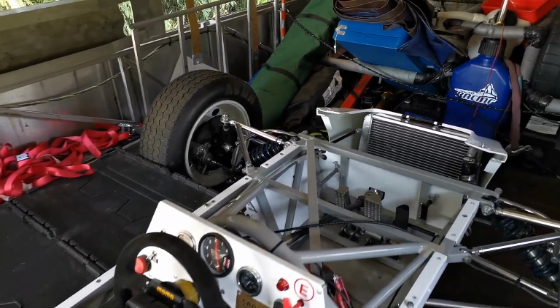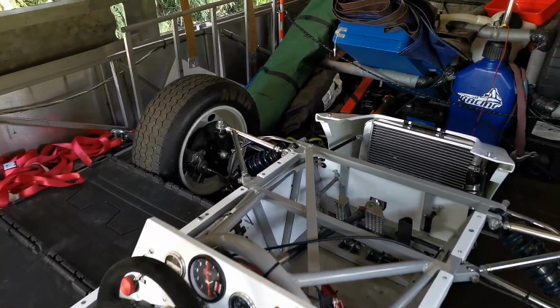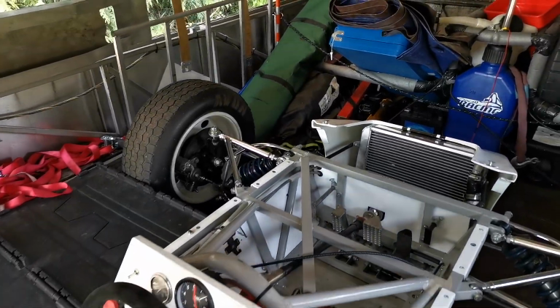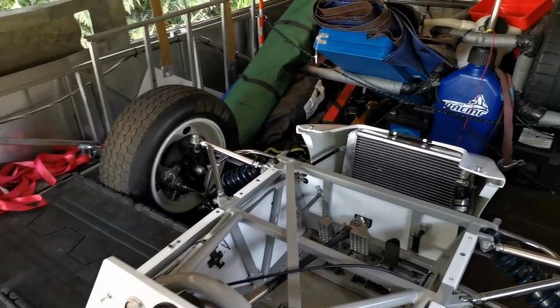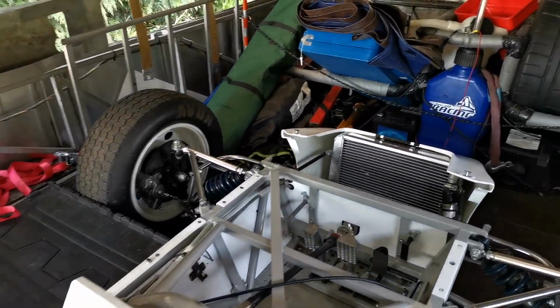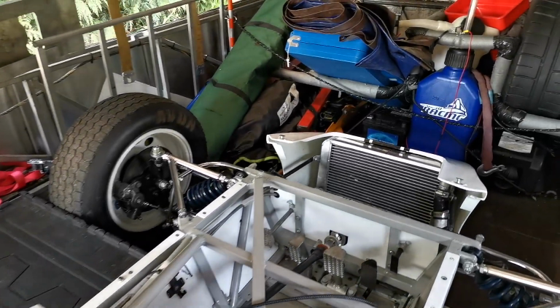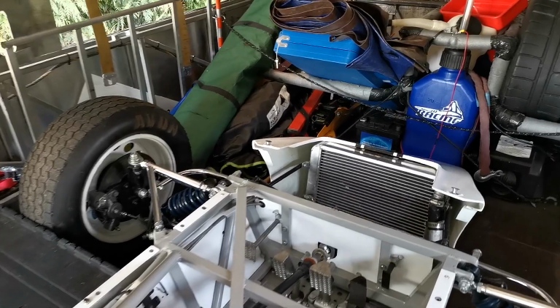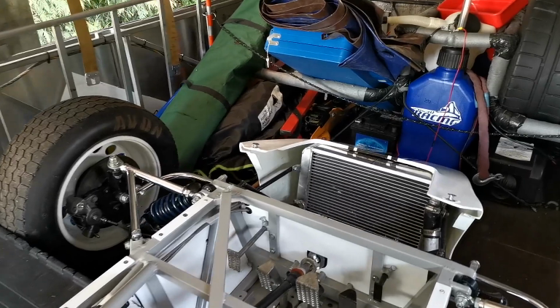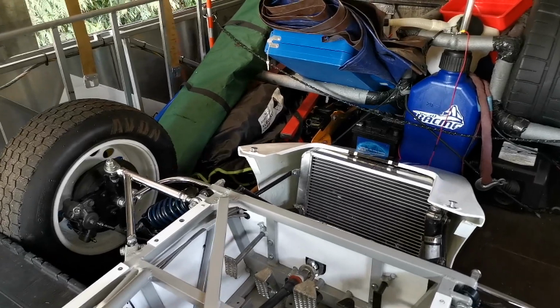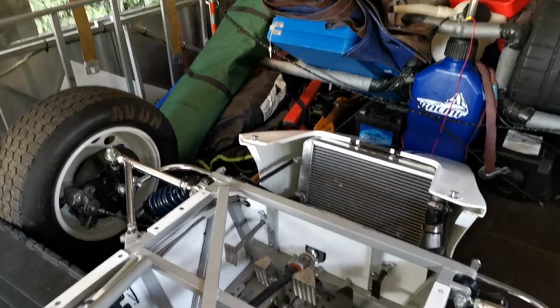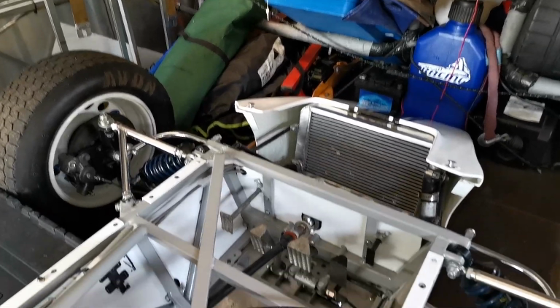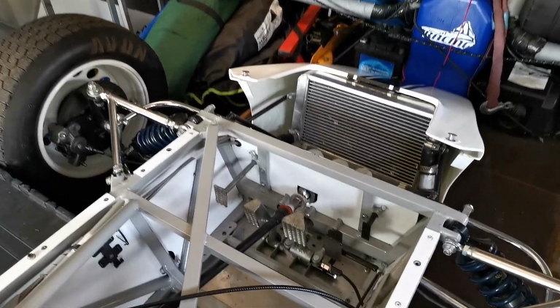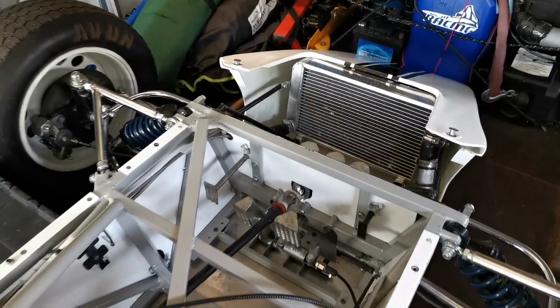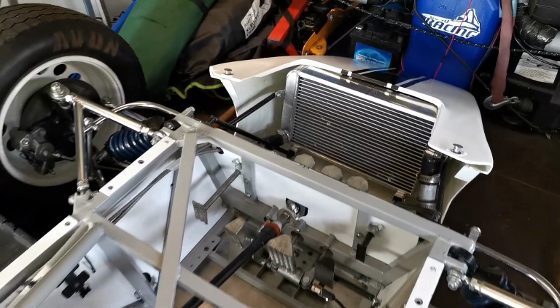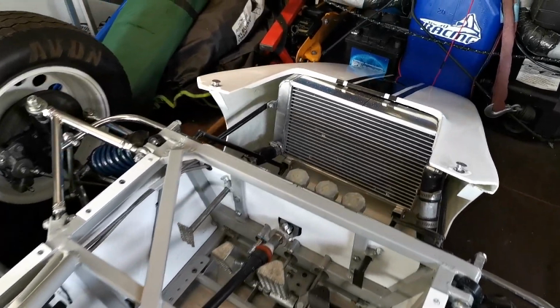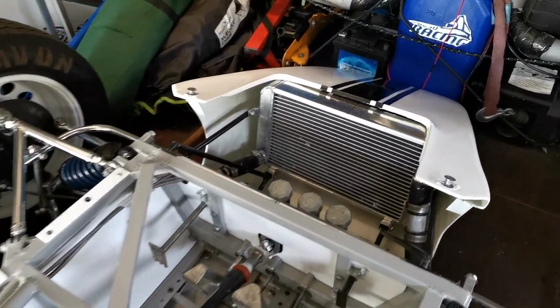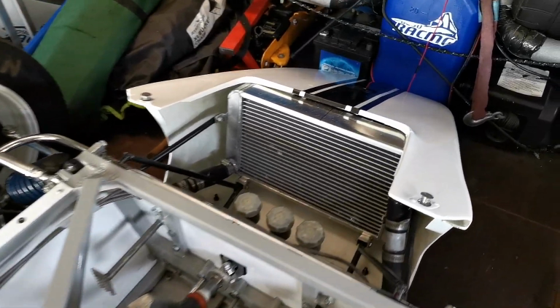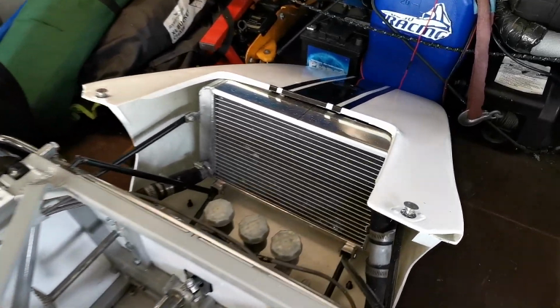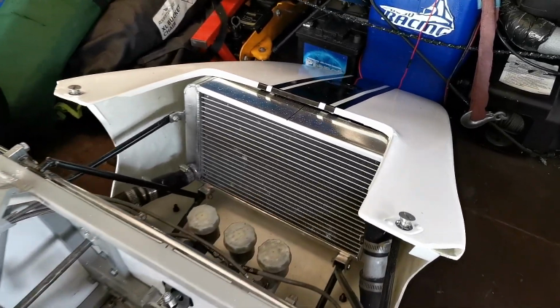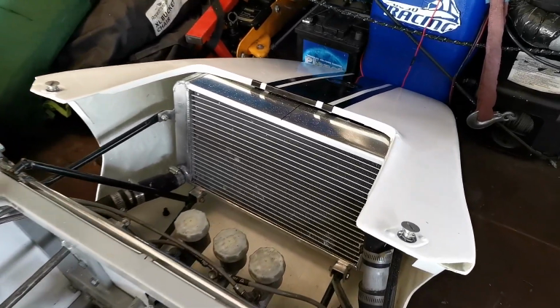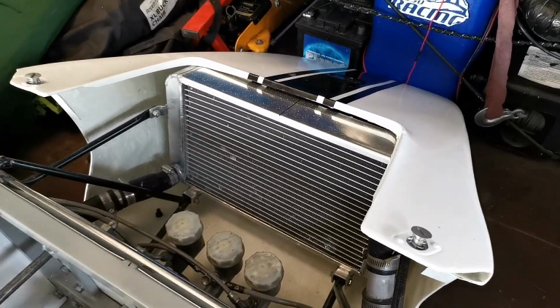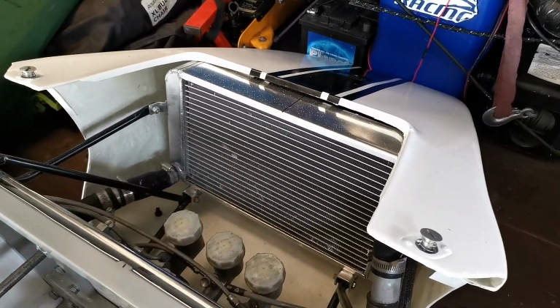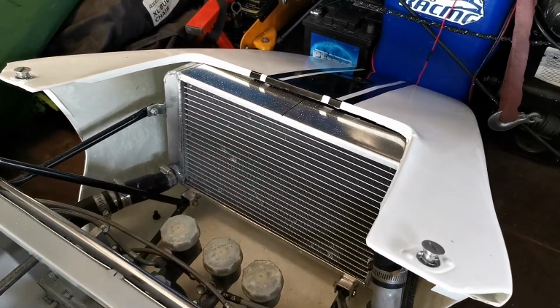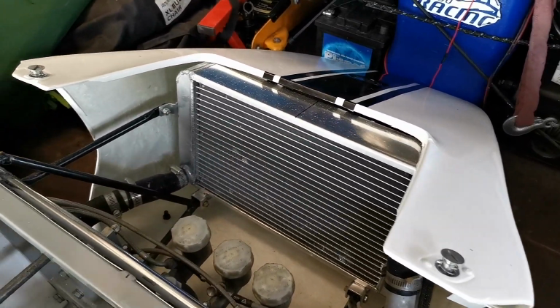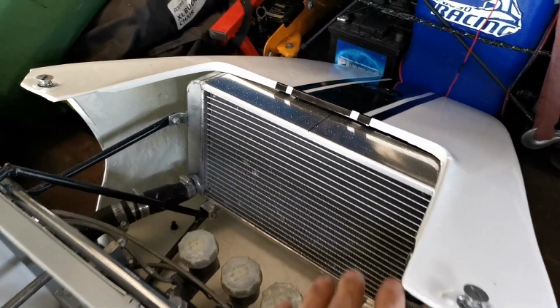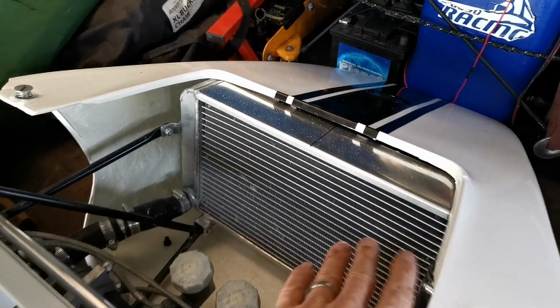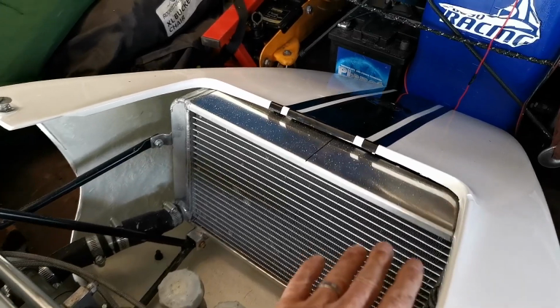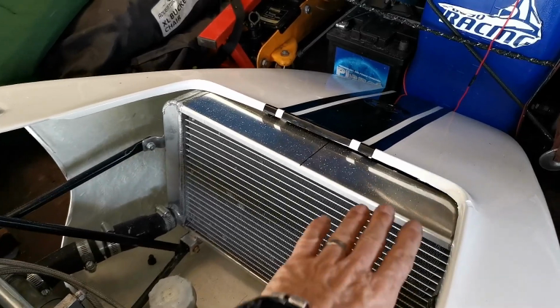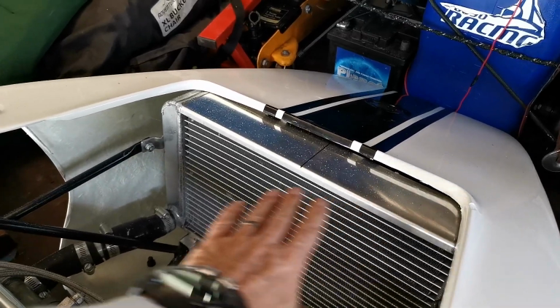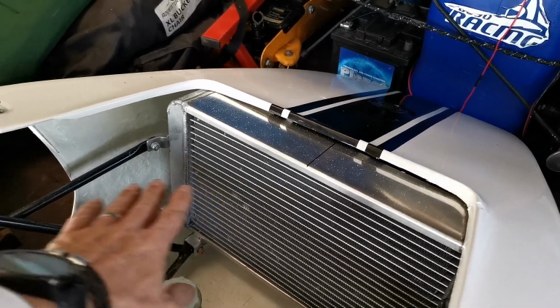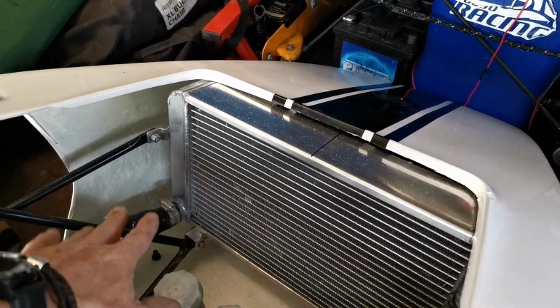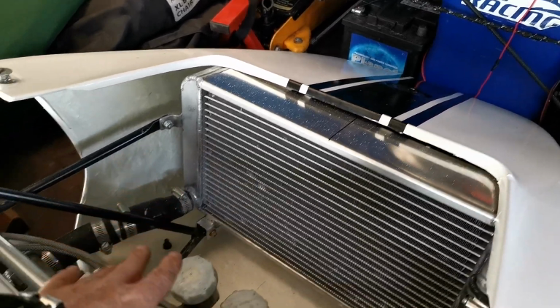Starting at the front you can see the radiator. This is an aluminium radiator replacing the old brass one which was damaged at Brands Hatch.